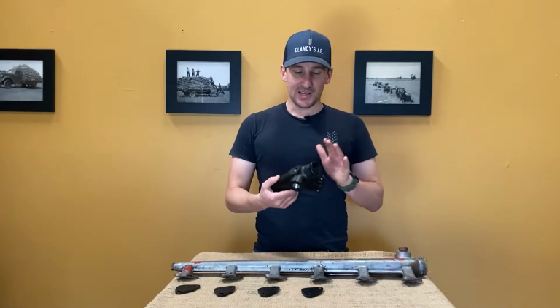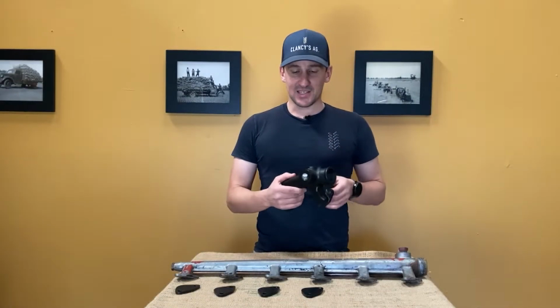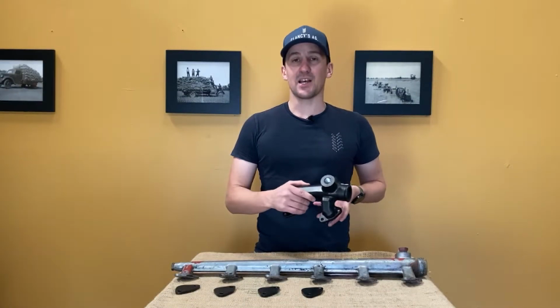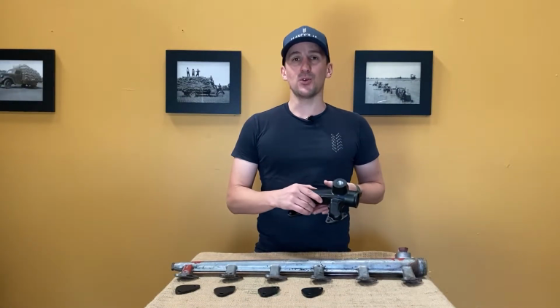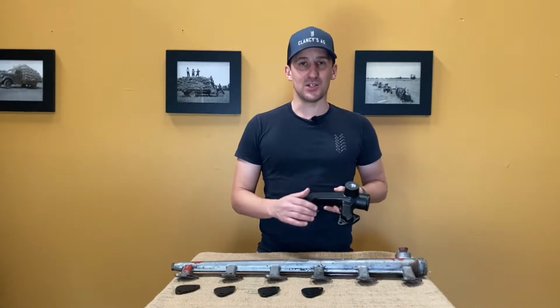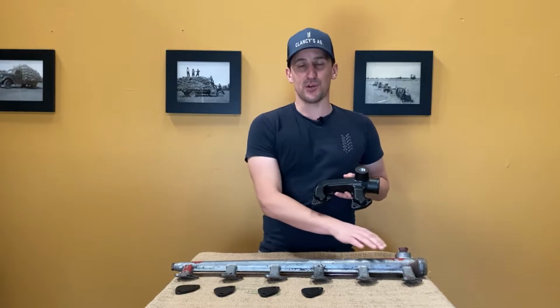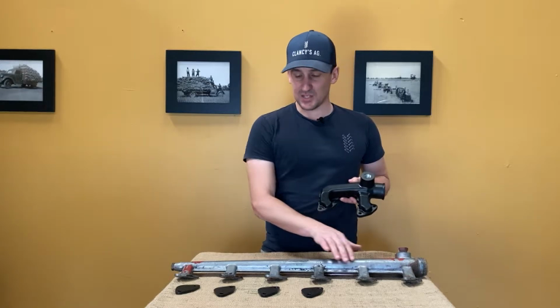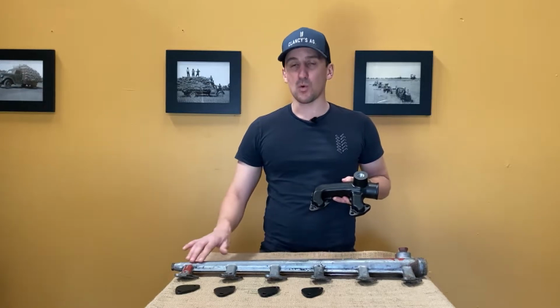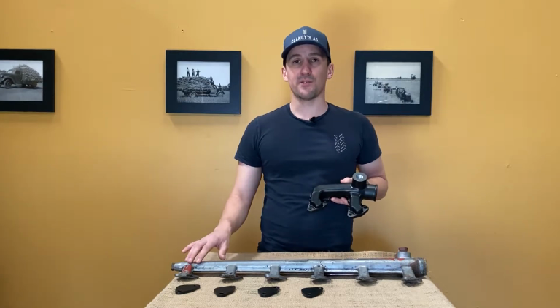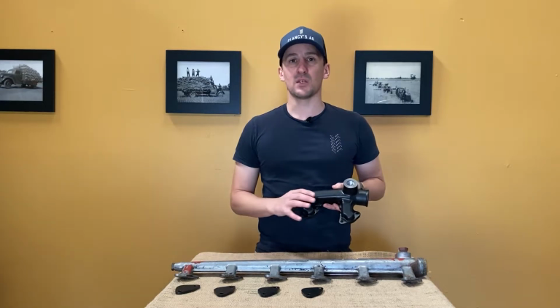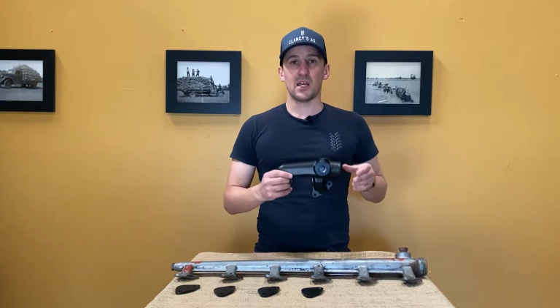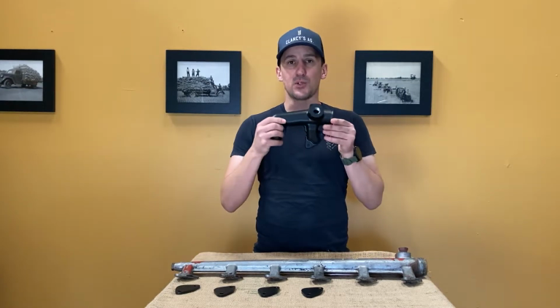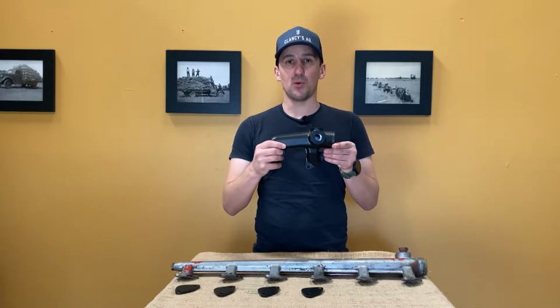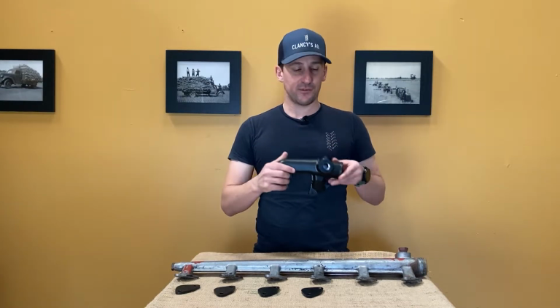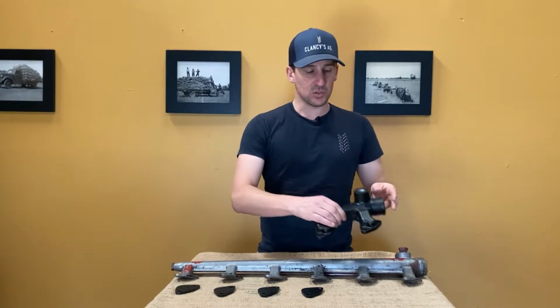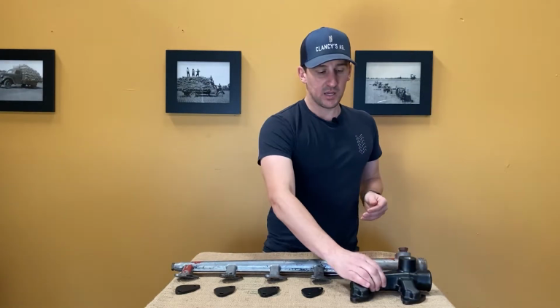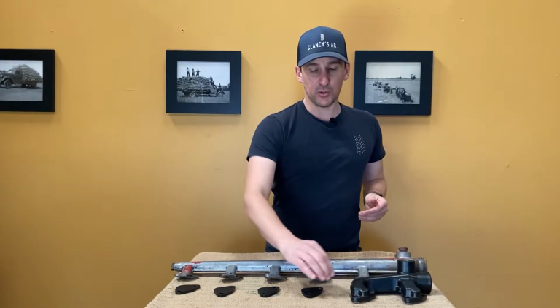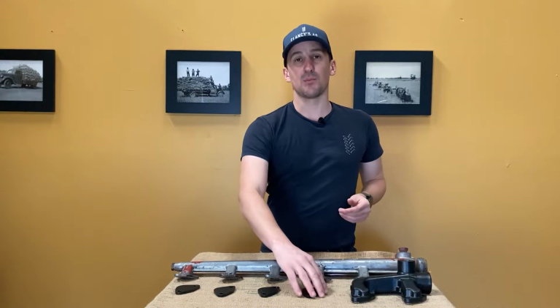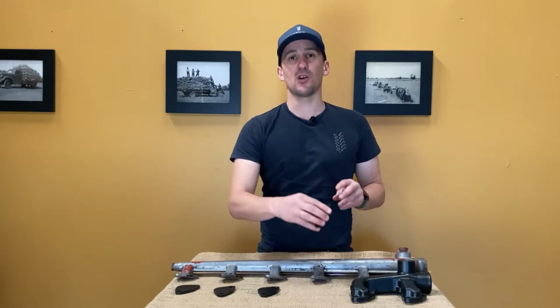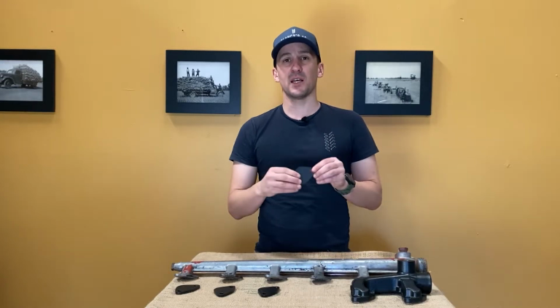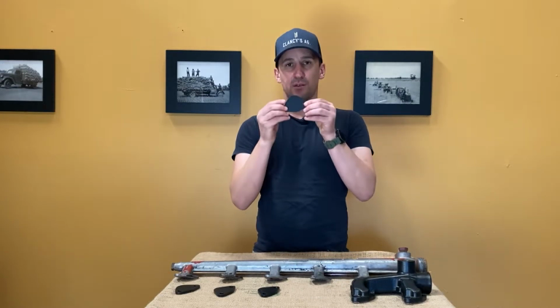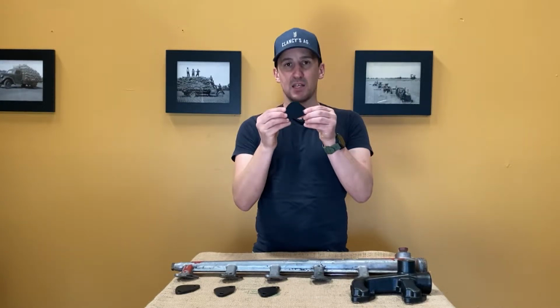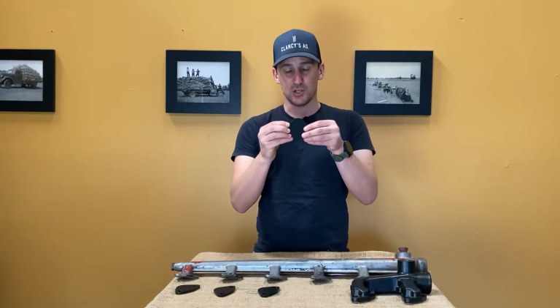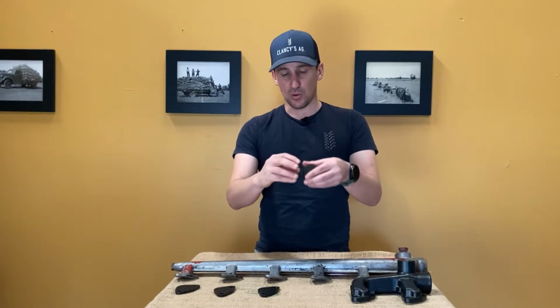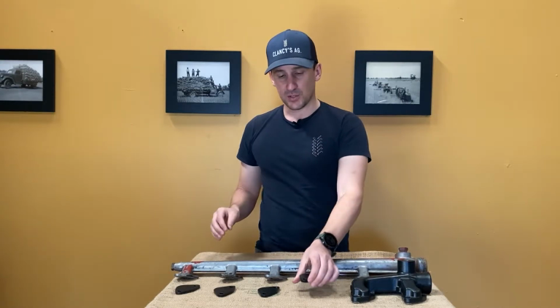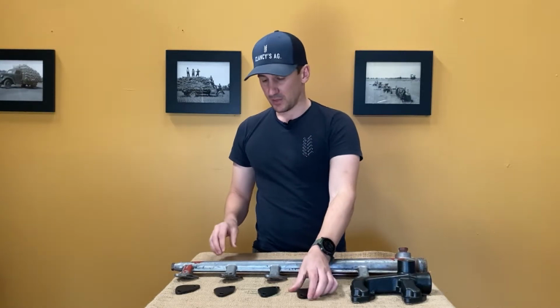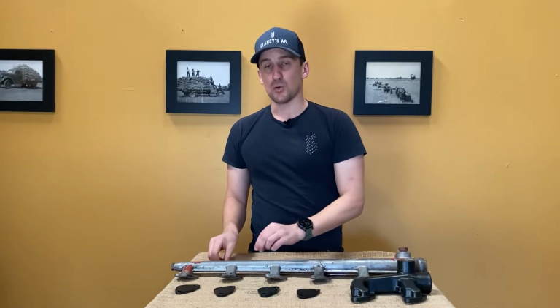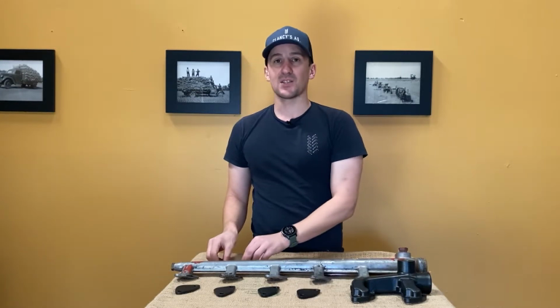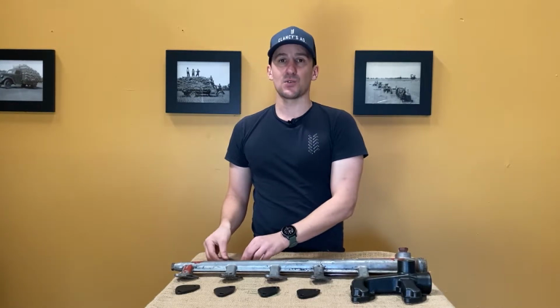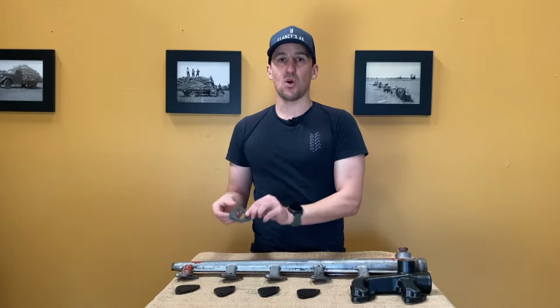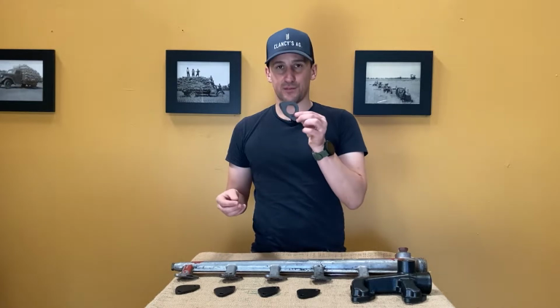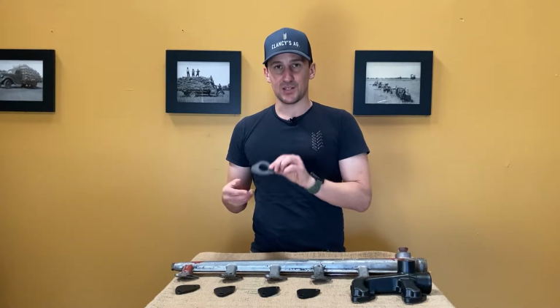These kits contain all you need to convert your existing water manifold into a two port manifold, including the blanking off plates for any additional ports and all the gaskets required for installation.